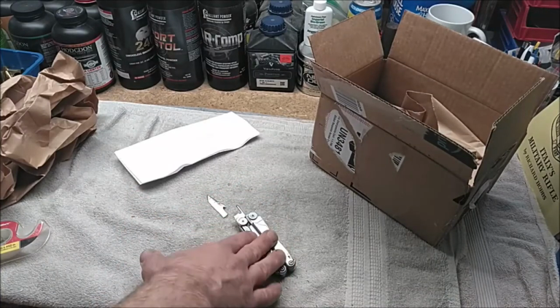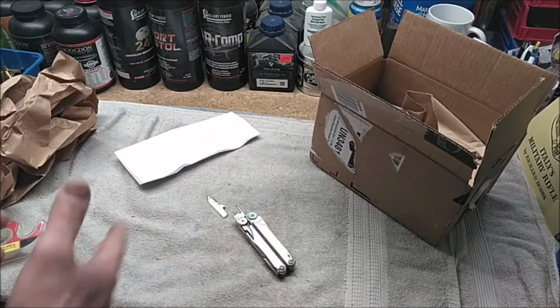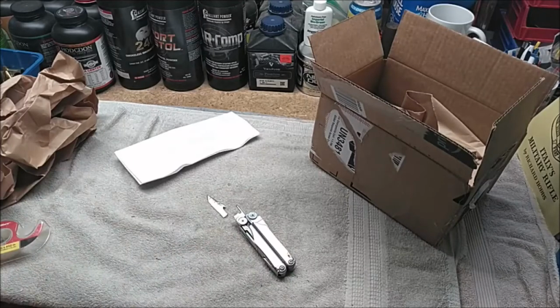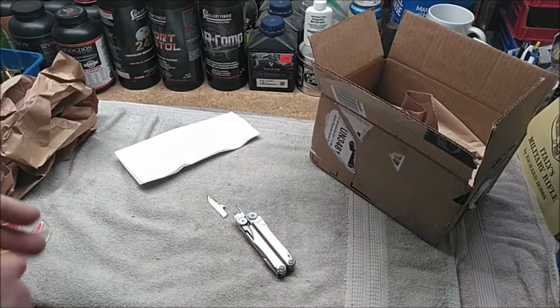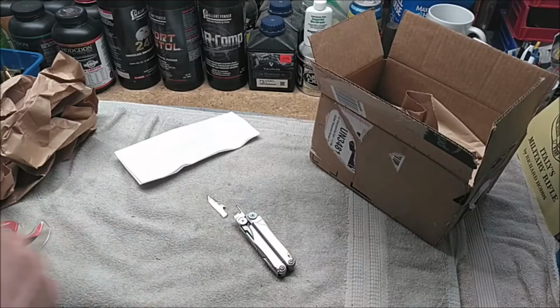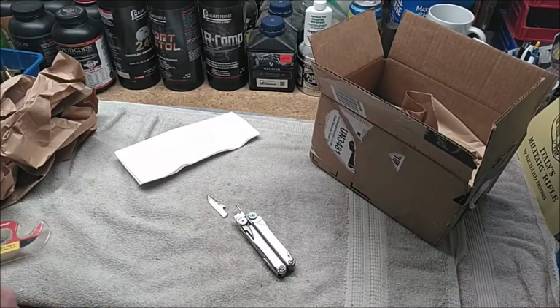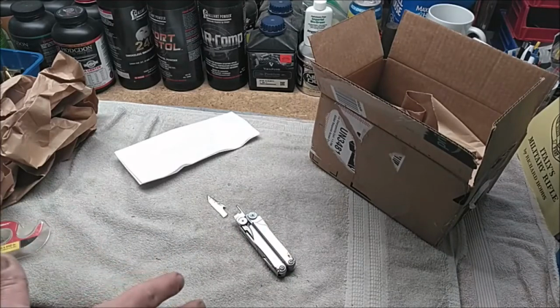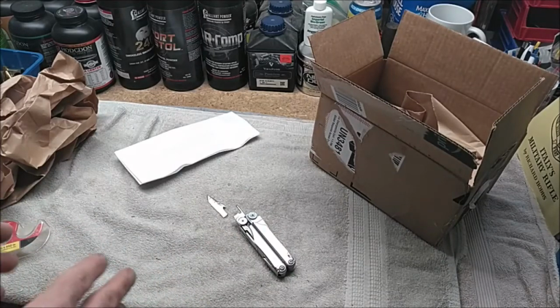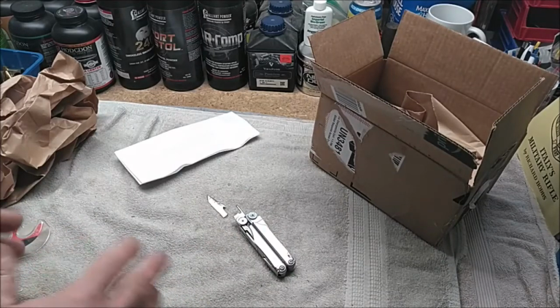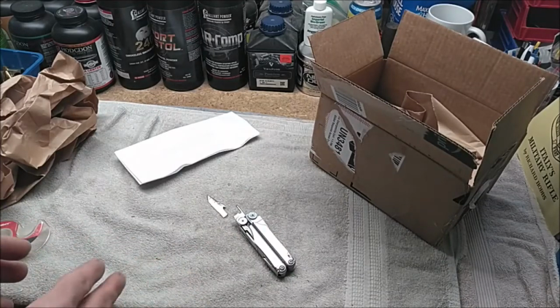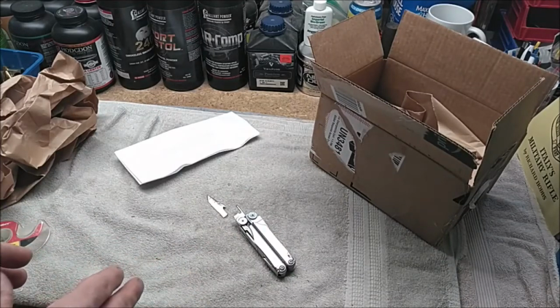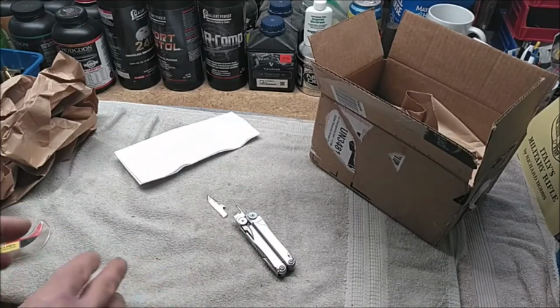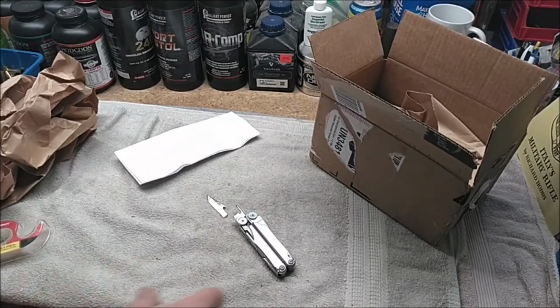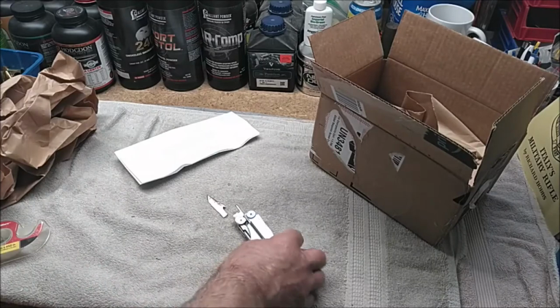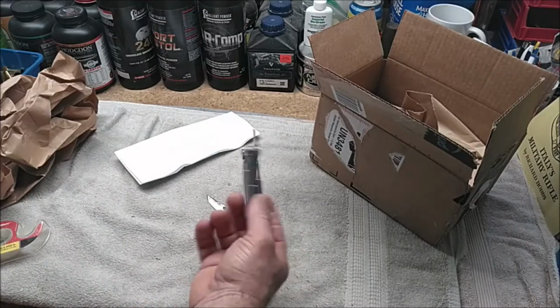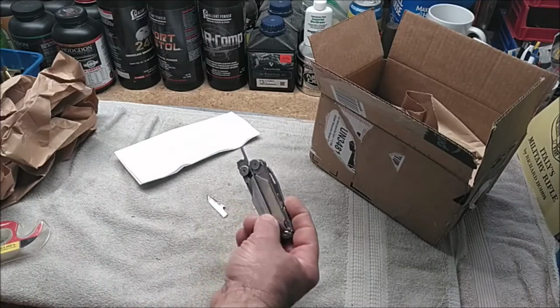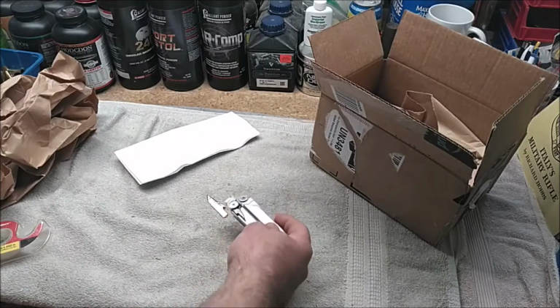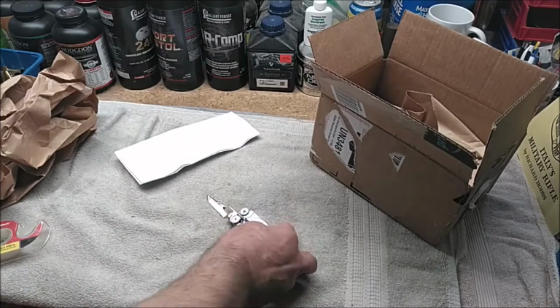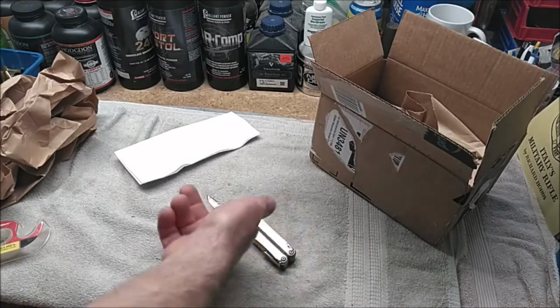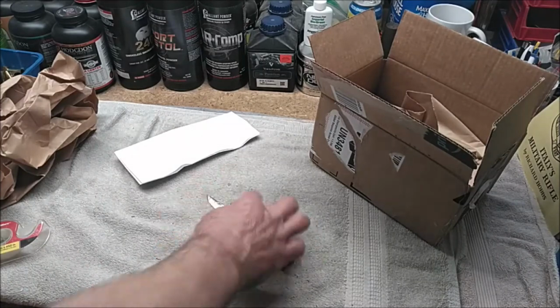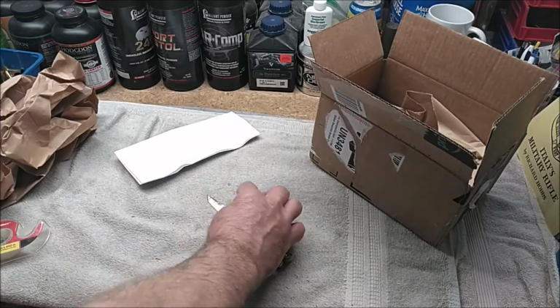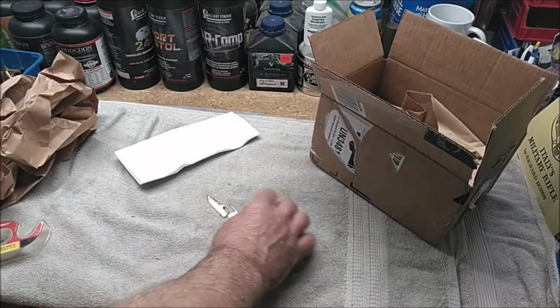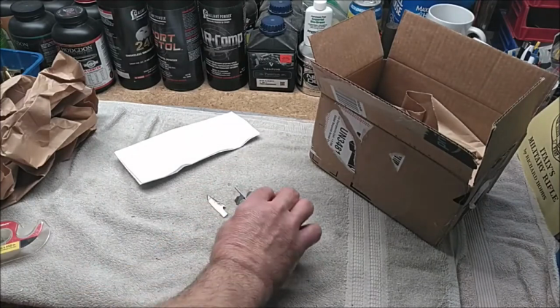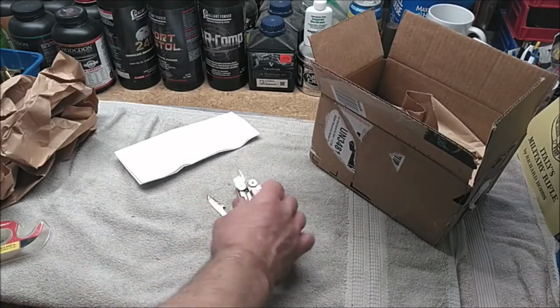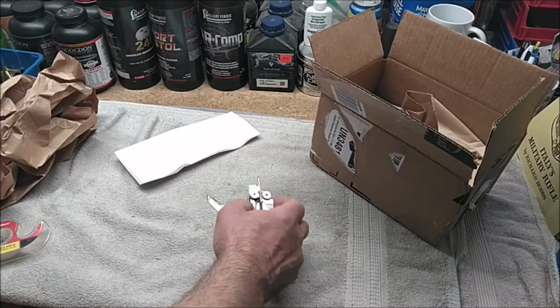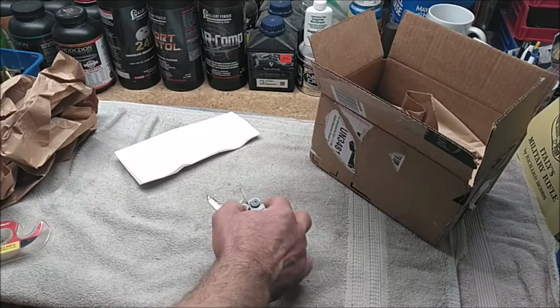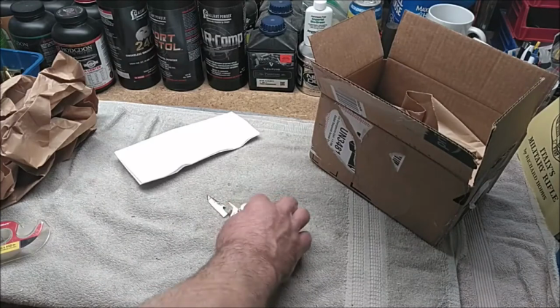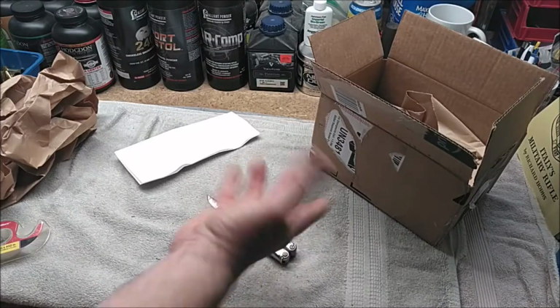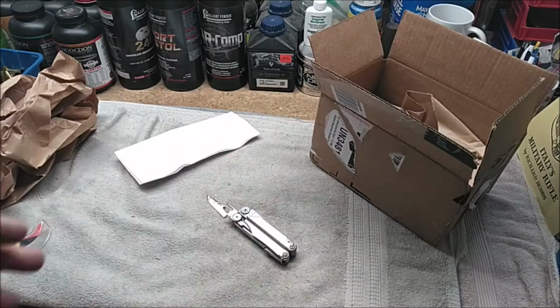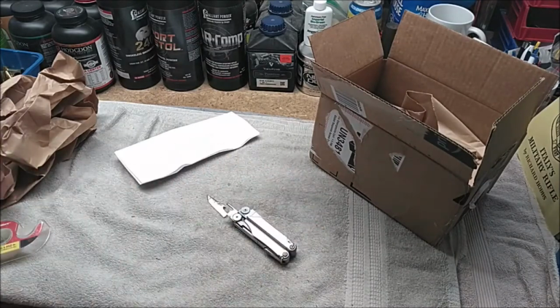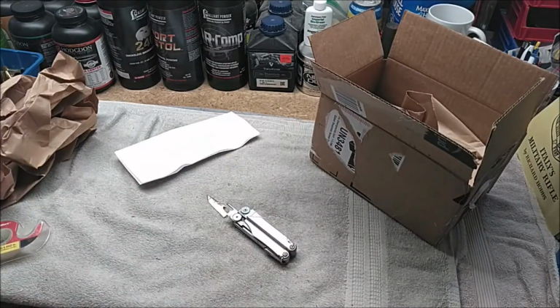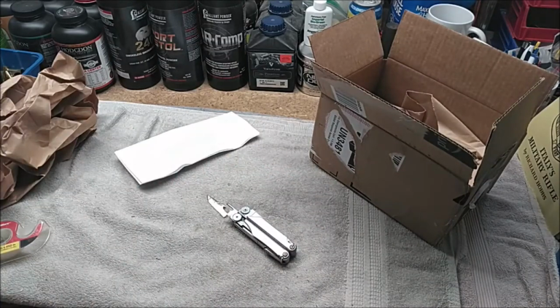I like to carry it with me everywhere and it's been a little bit of an adjustment not having it. I've just left it the way it is with the blade opened up this whole time.